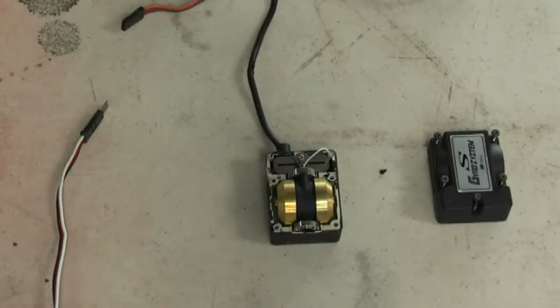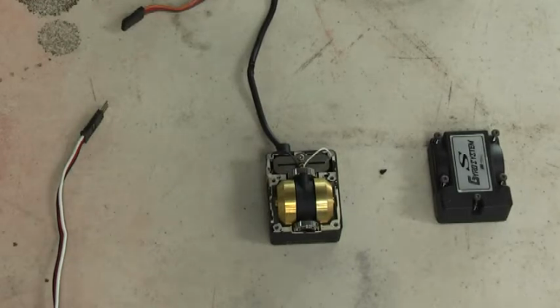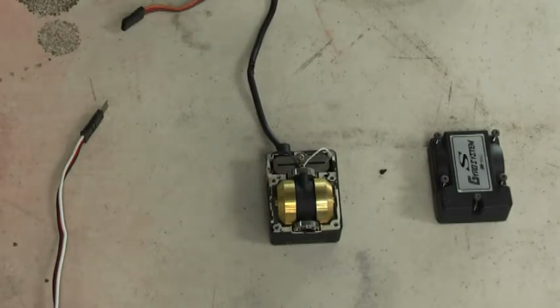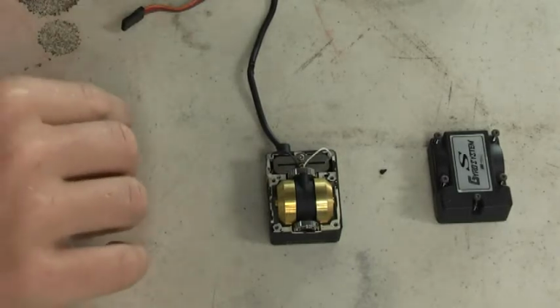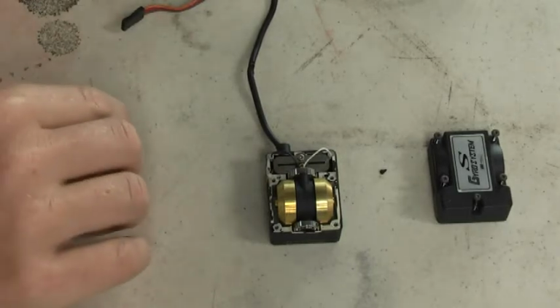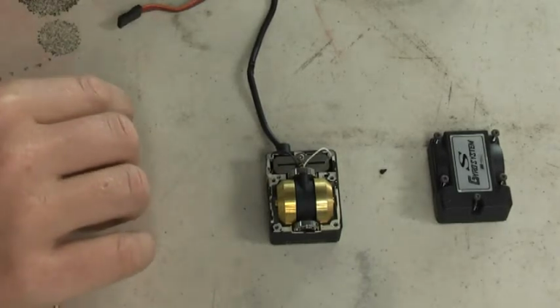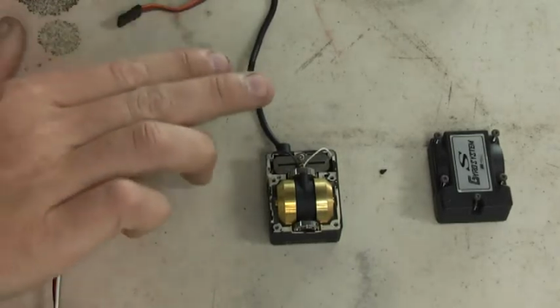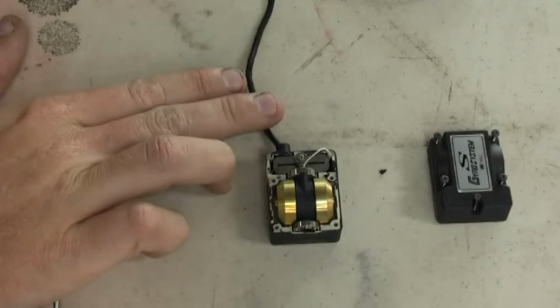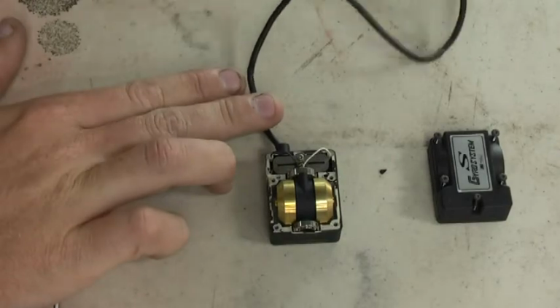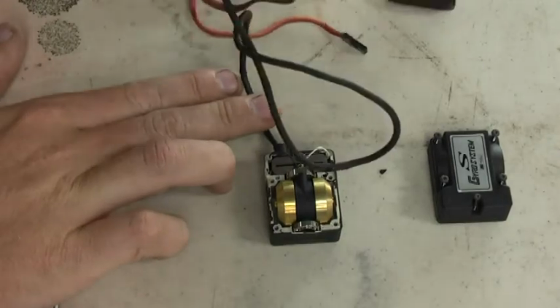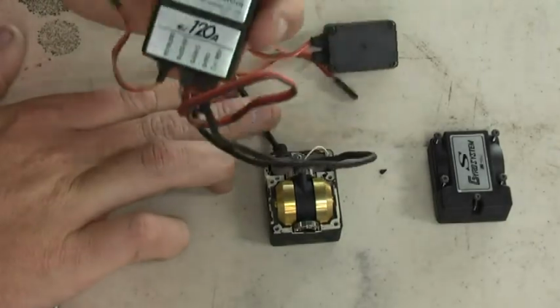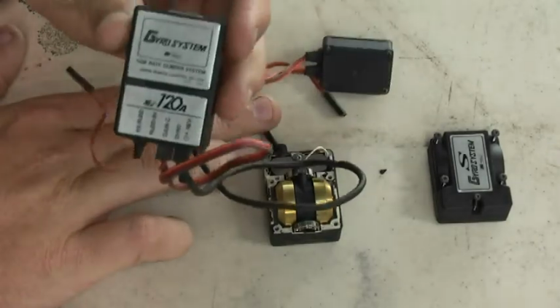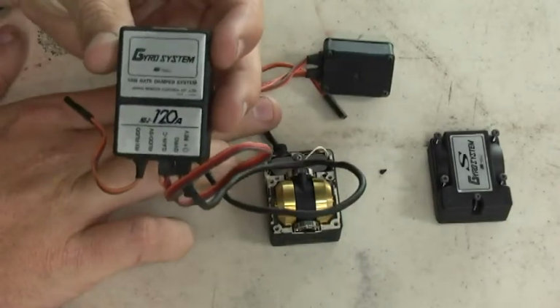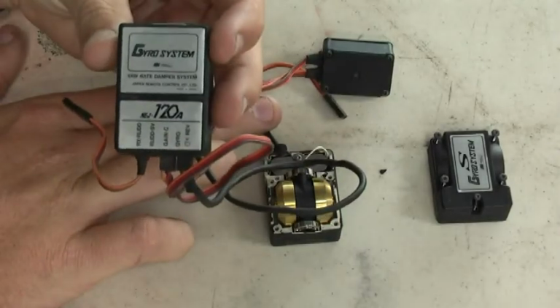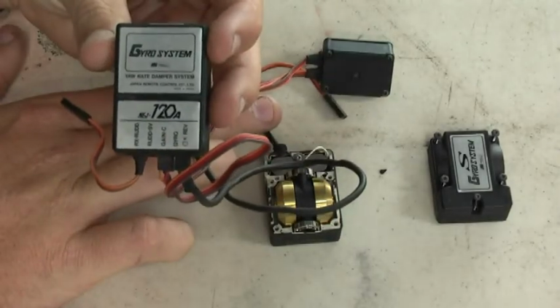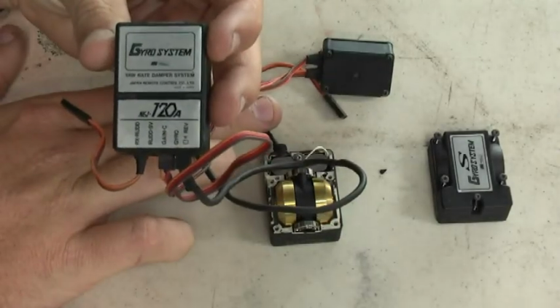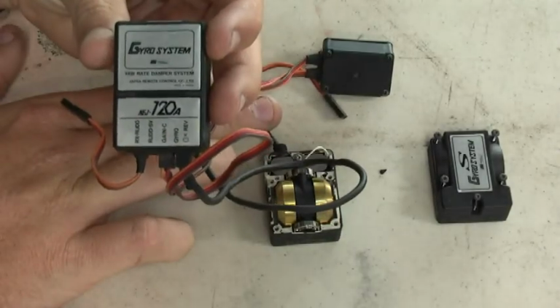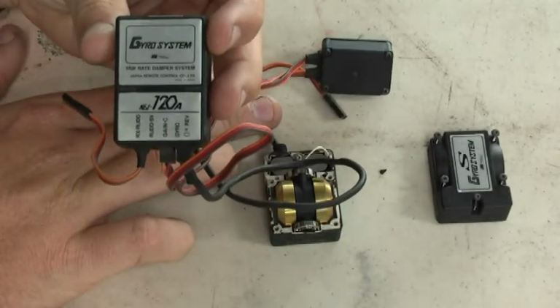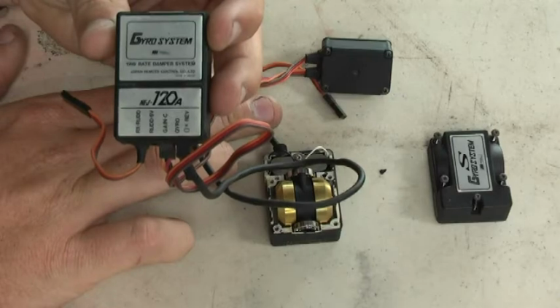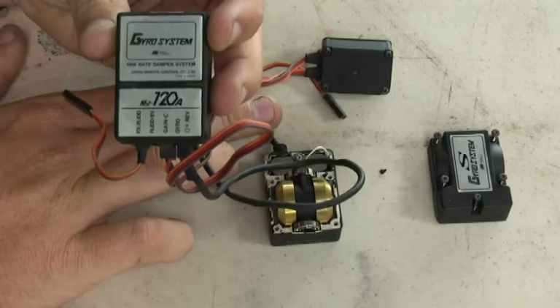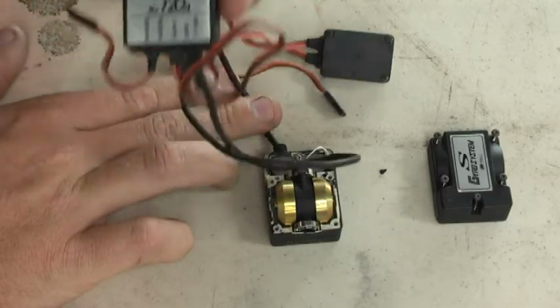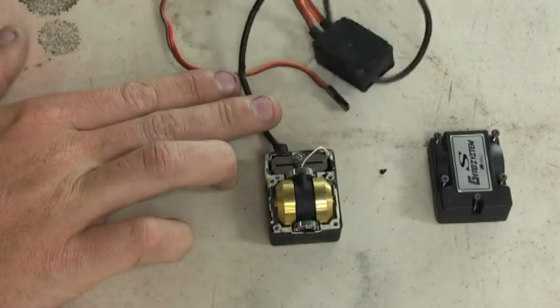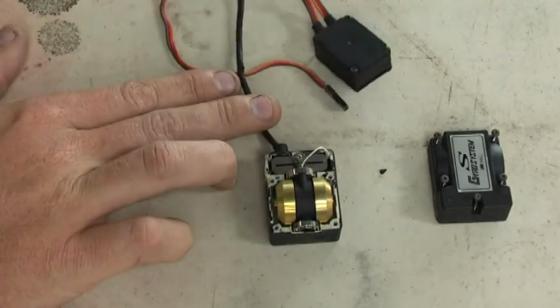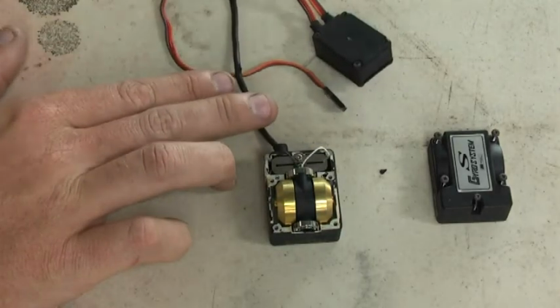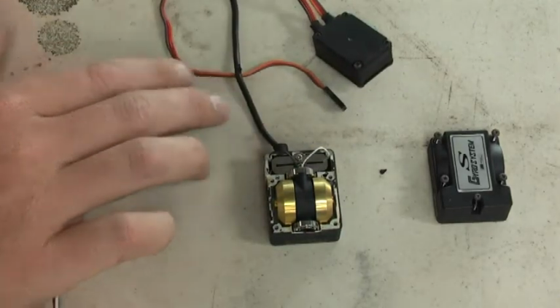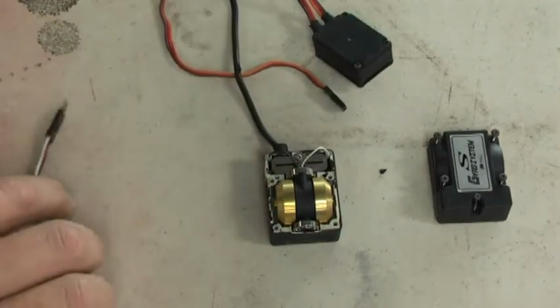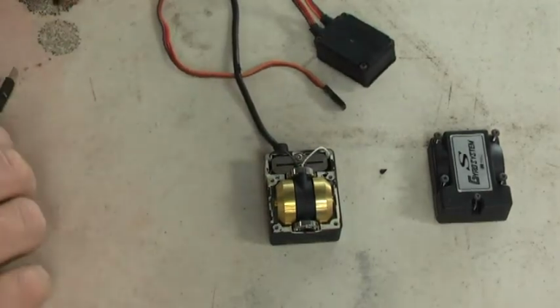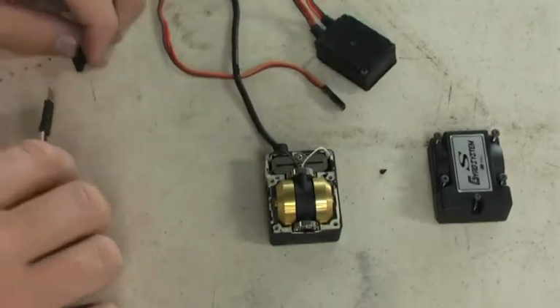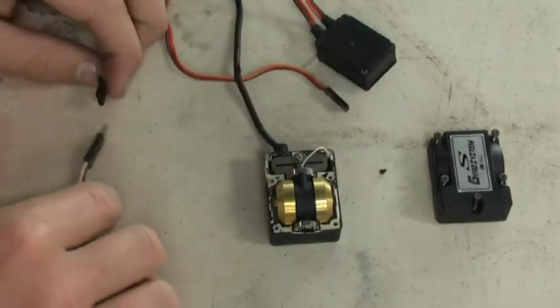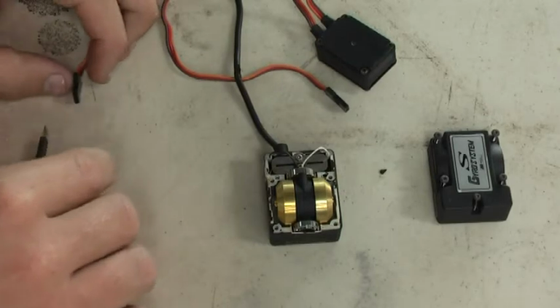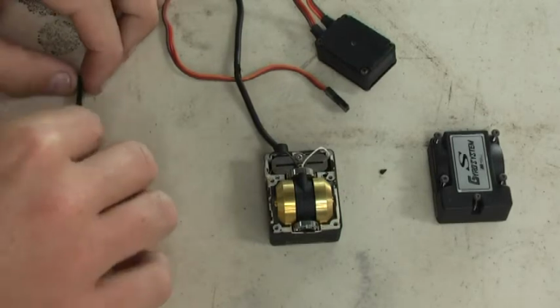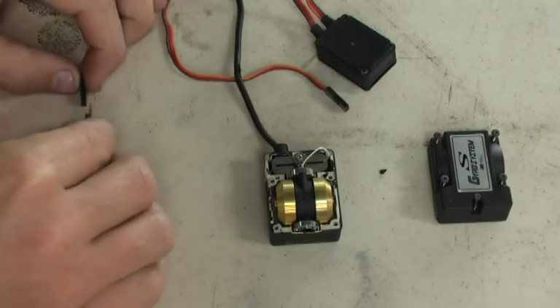Well, this is a really old gyro. As you can see, it's a JR gyro system — really old. This is for the people who've always wanted to see how these old ones work.